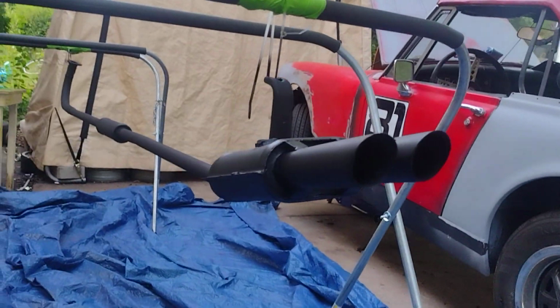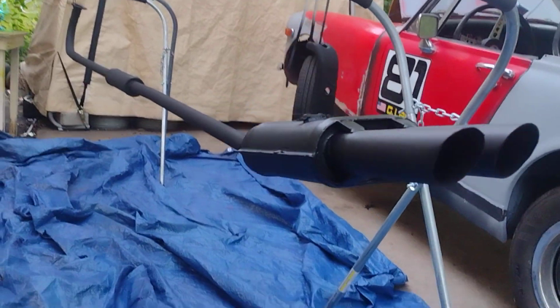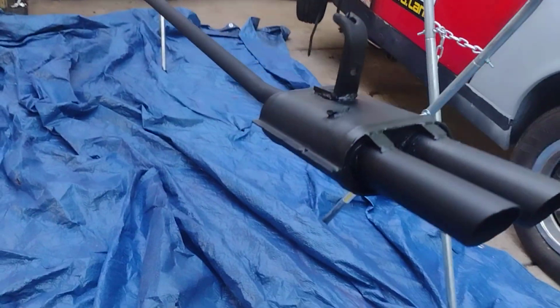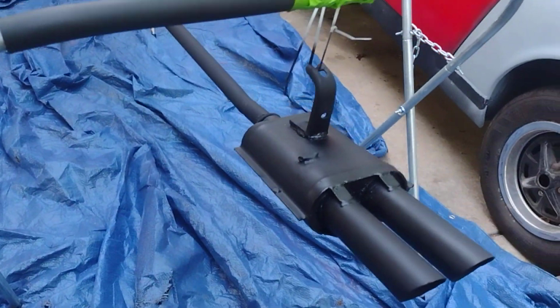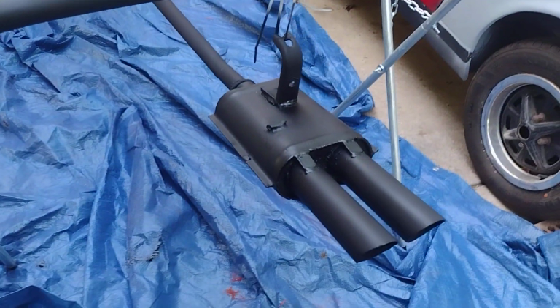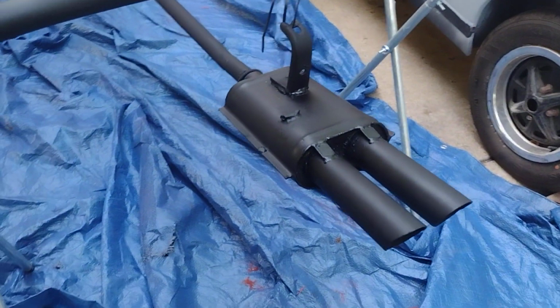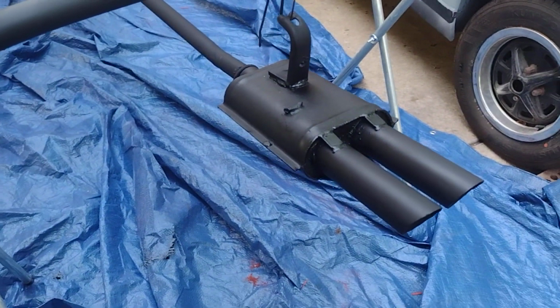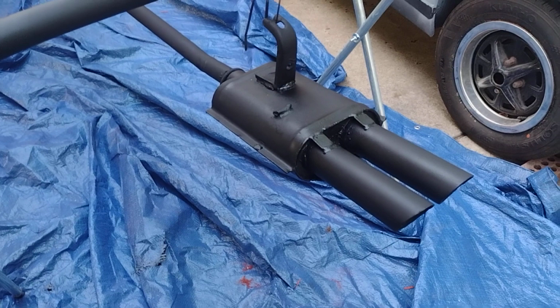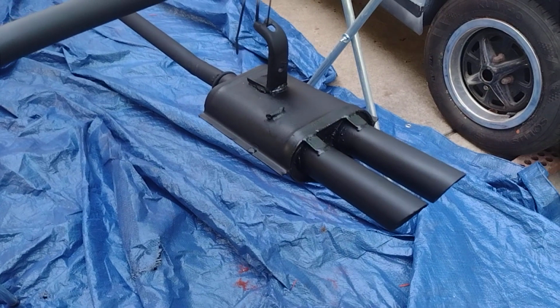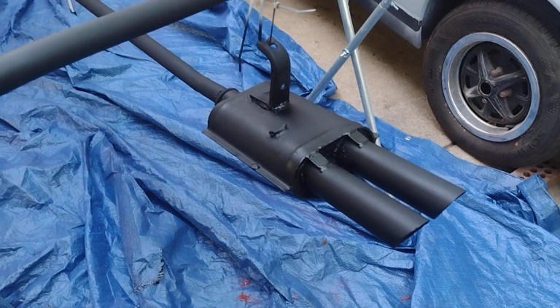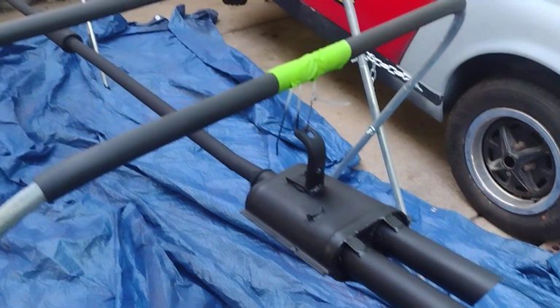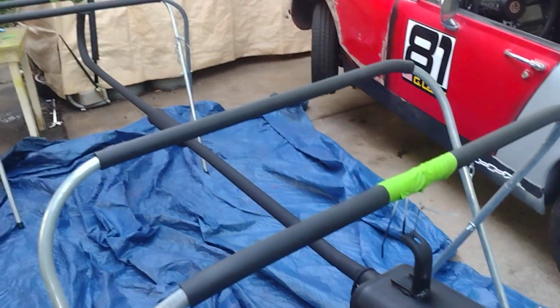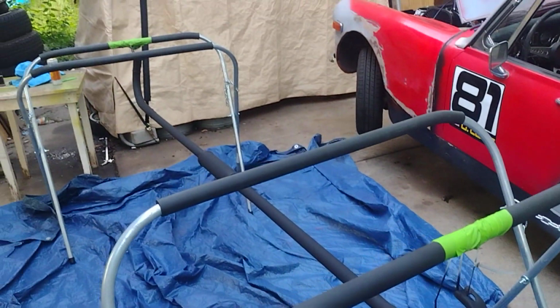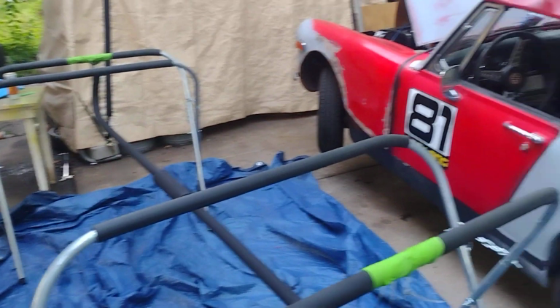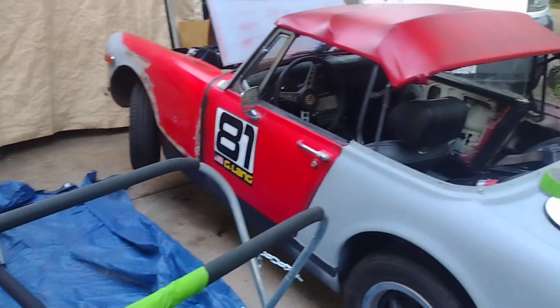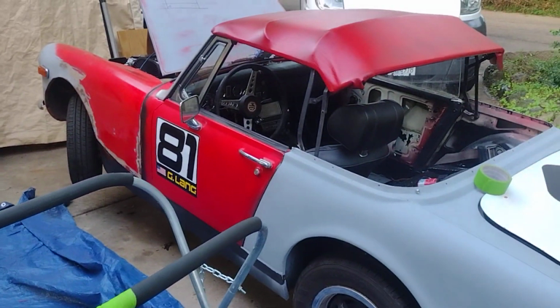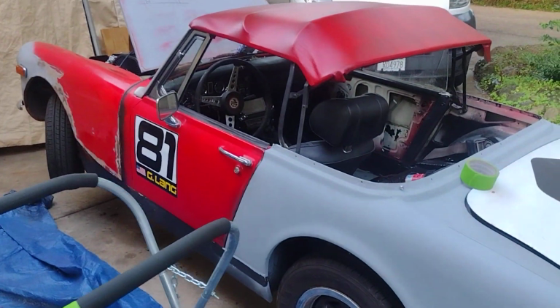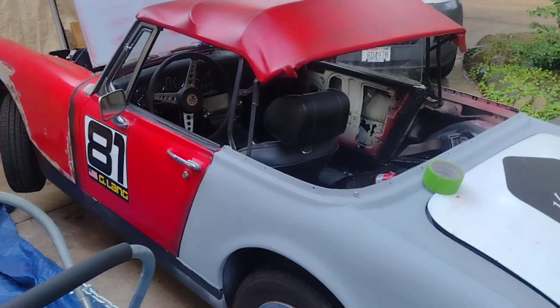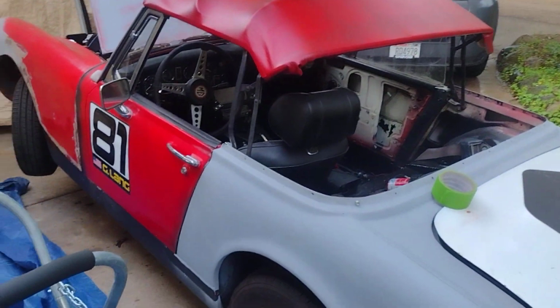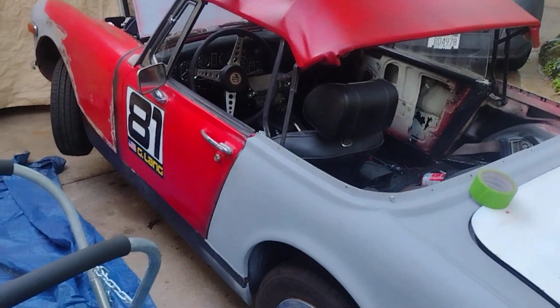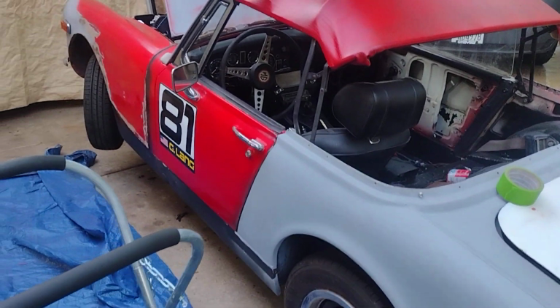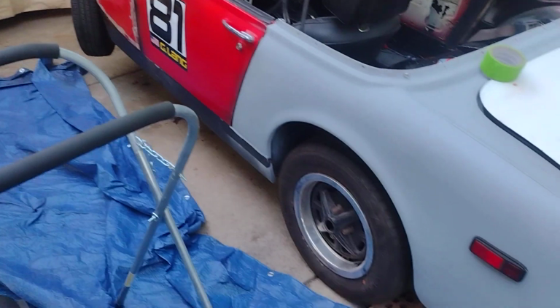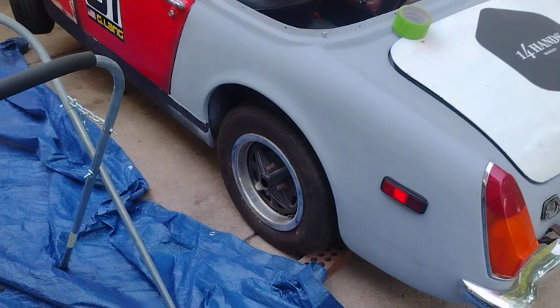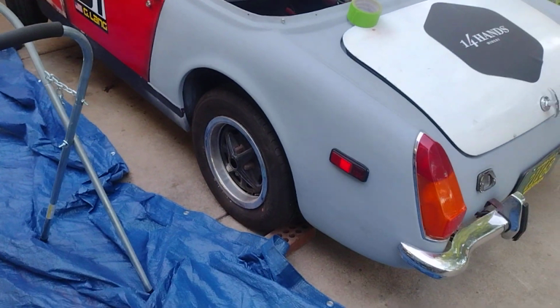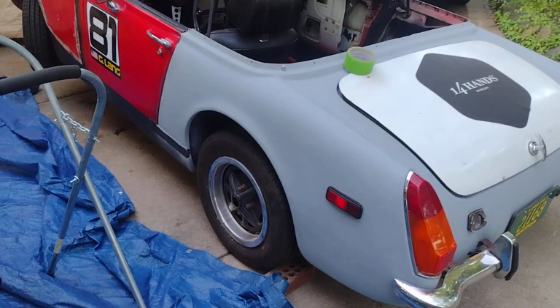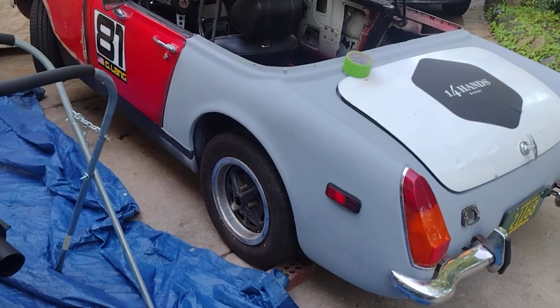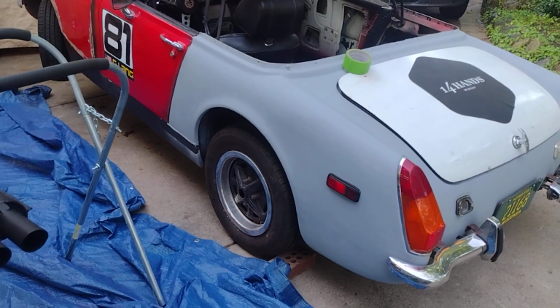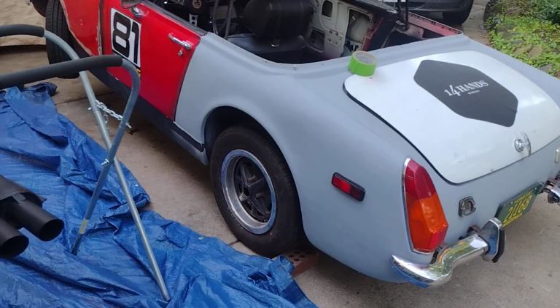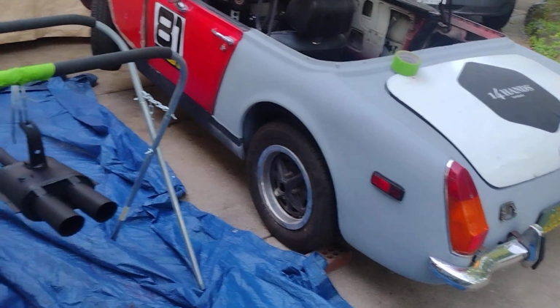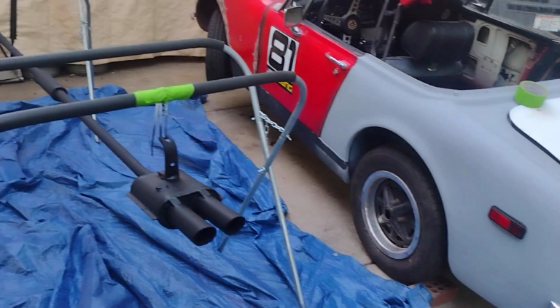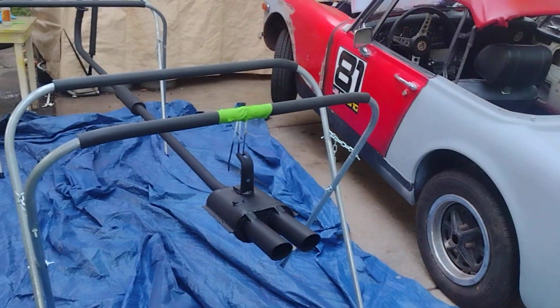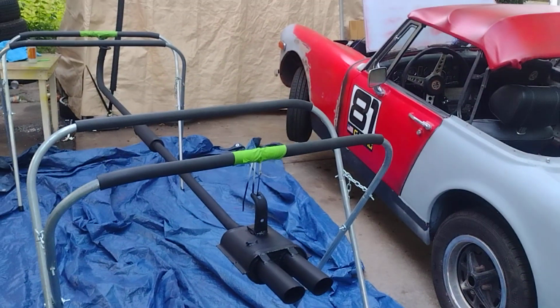I'm gonna decide if I'm gonna just leave it black, or do something with the muffler. Can't wait to get her going — things keep popping up, but it's all good.